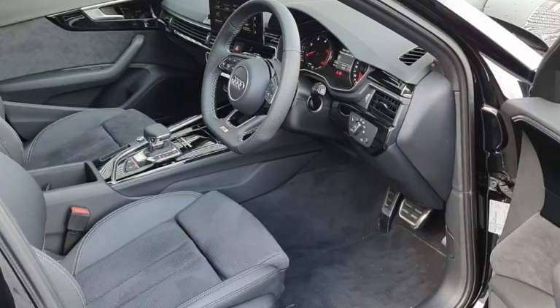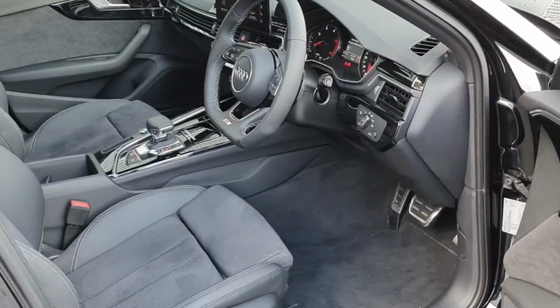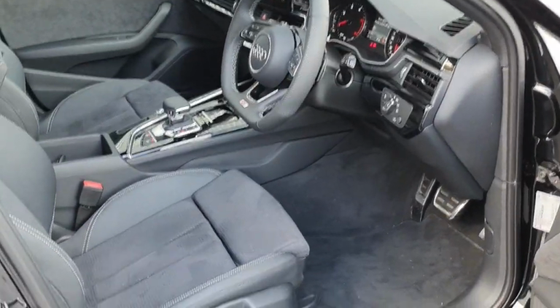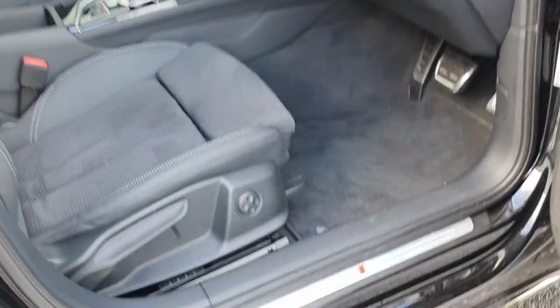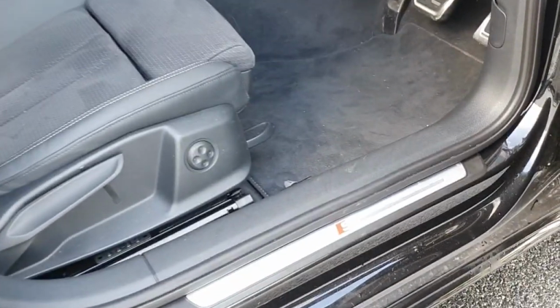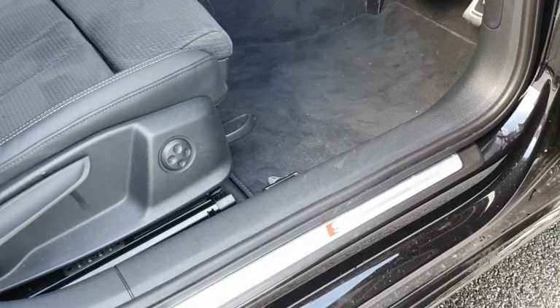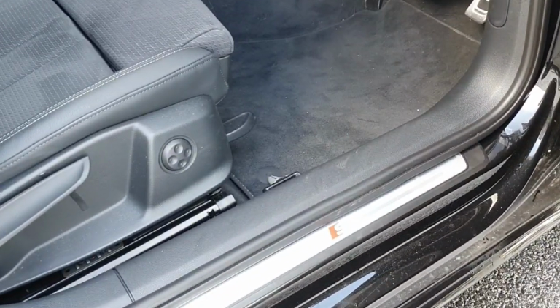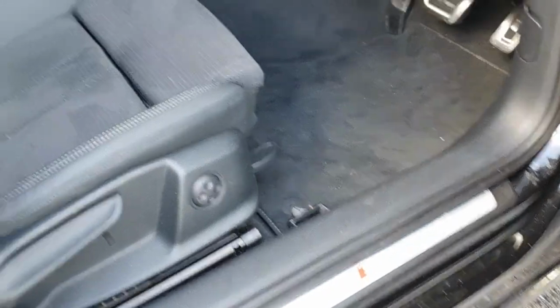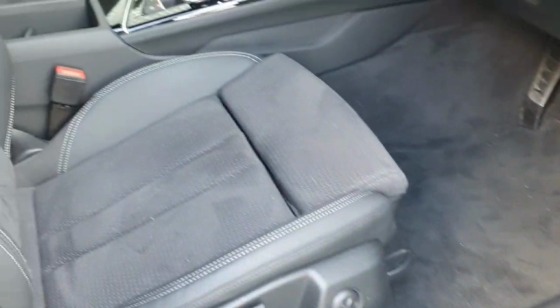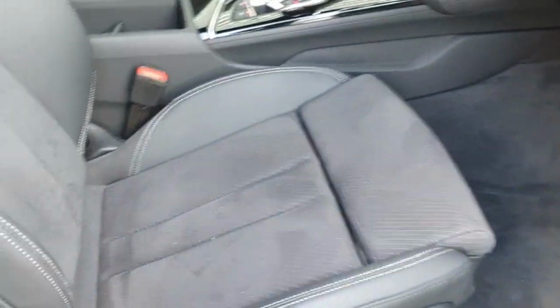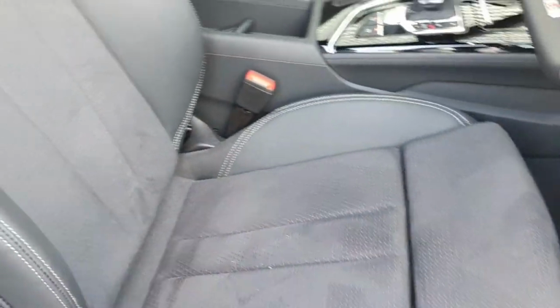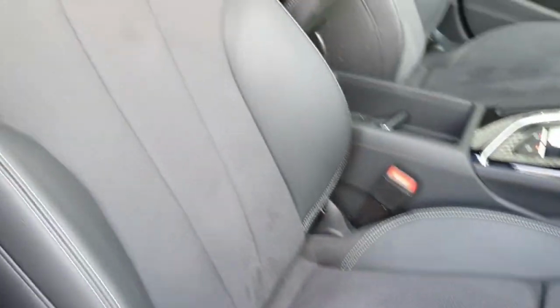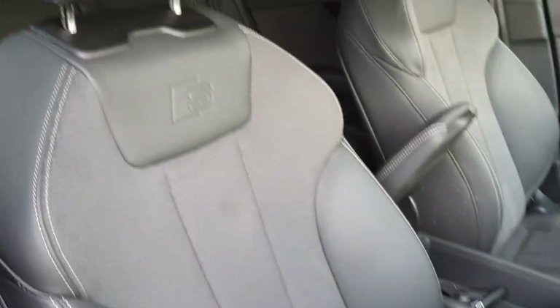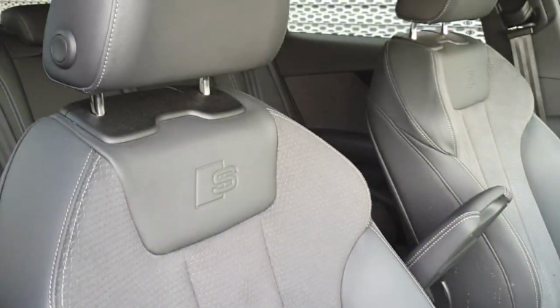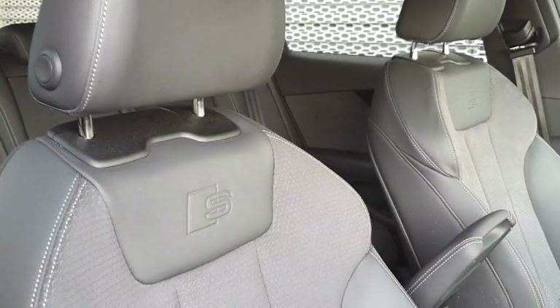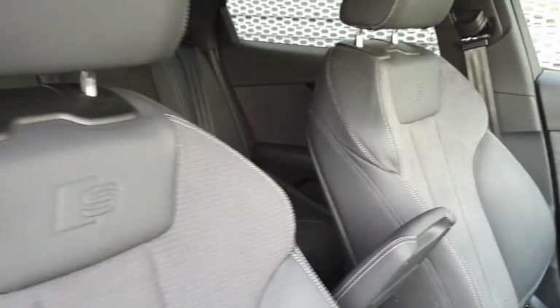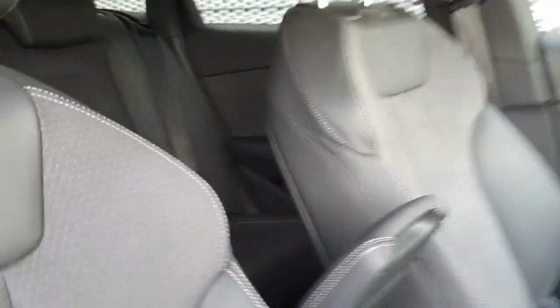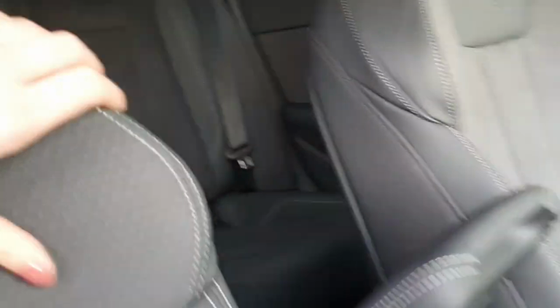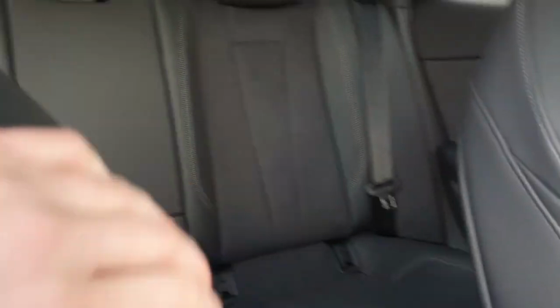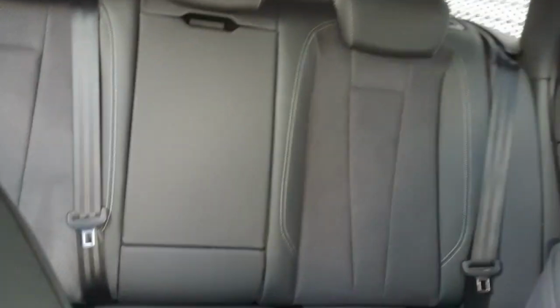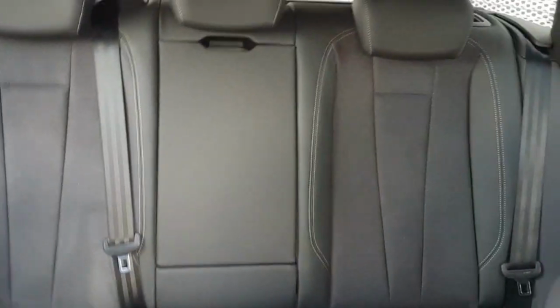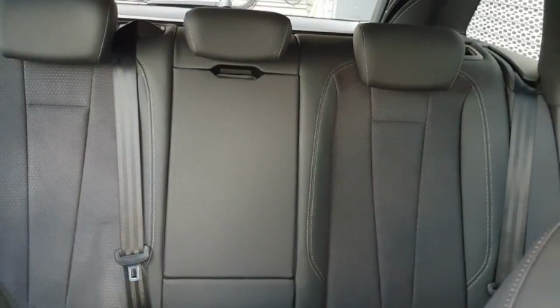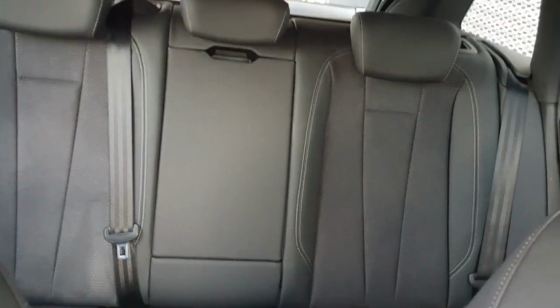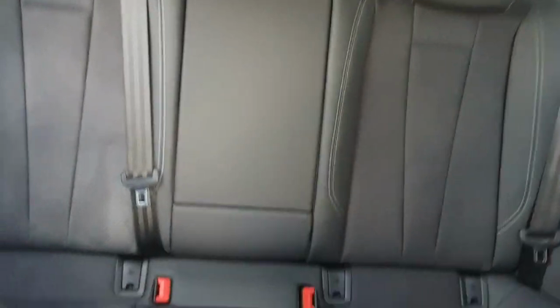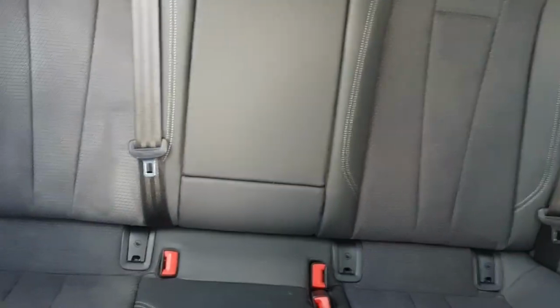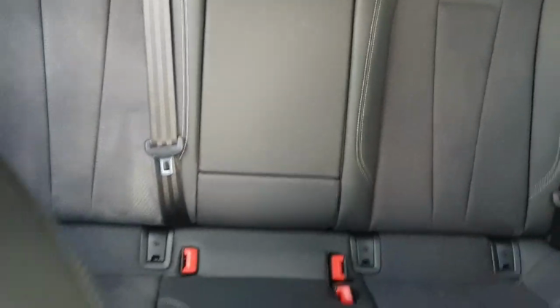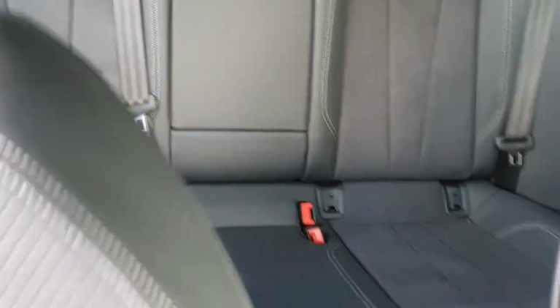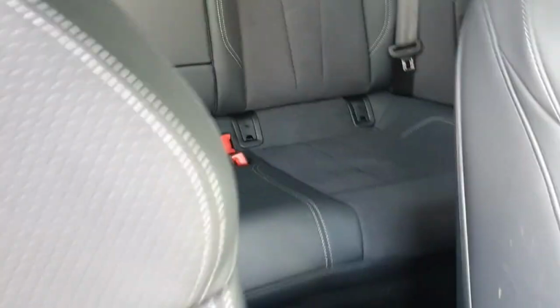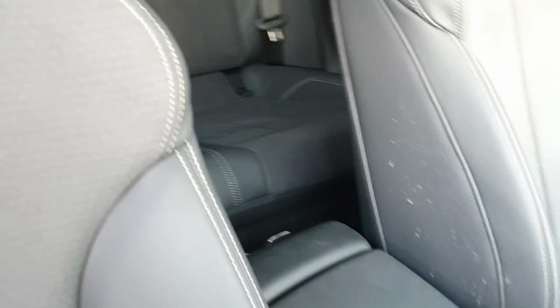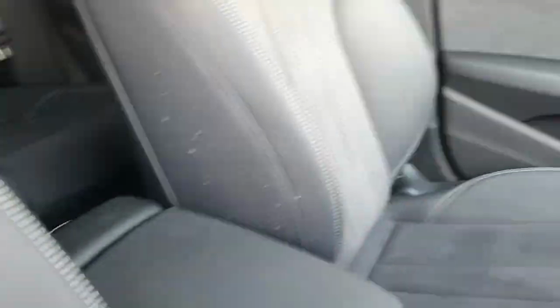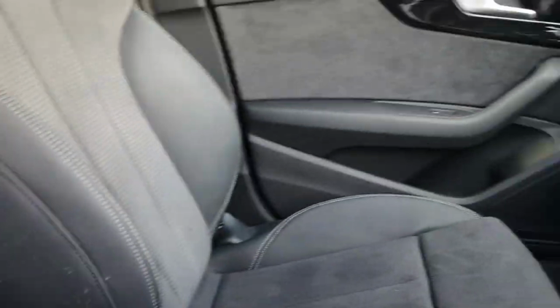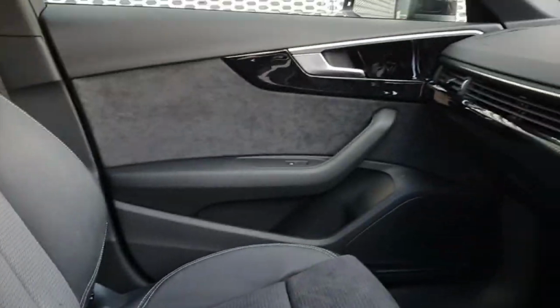On entry into the car you have your S line chrome sidestep, half leather half Alcantara S line seats, isofix in the back, and piano black inlays.